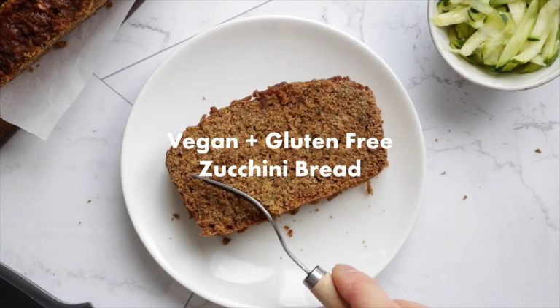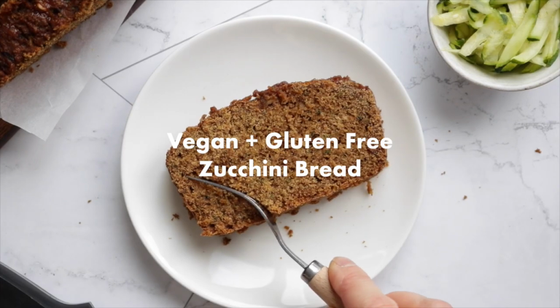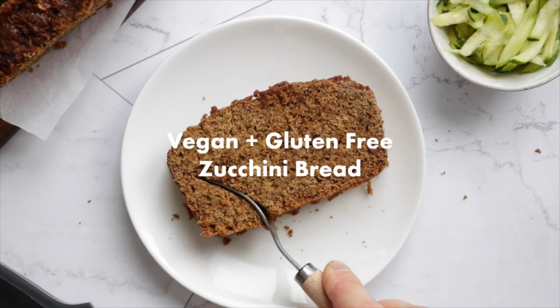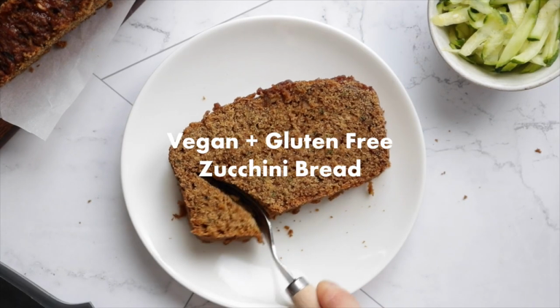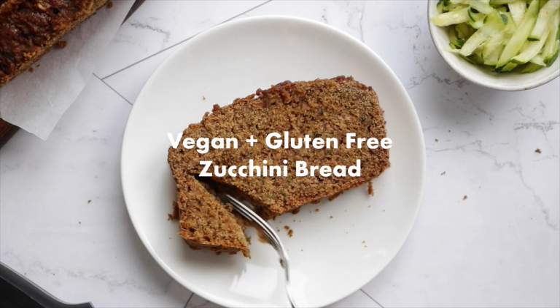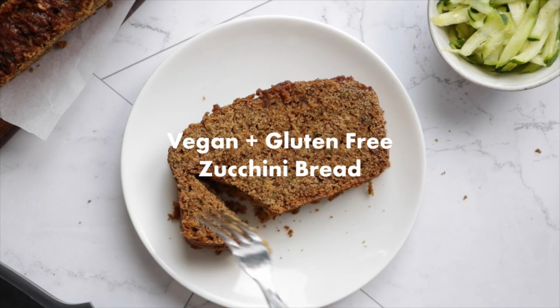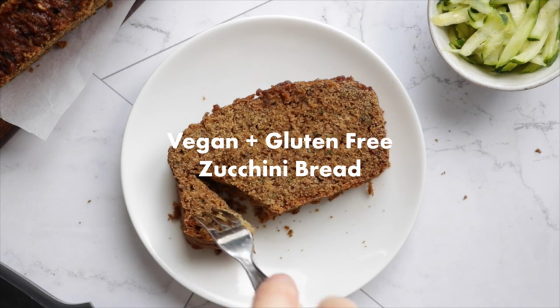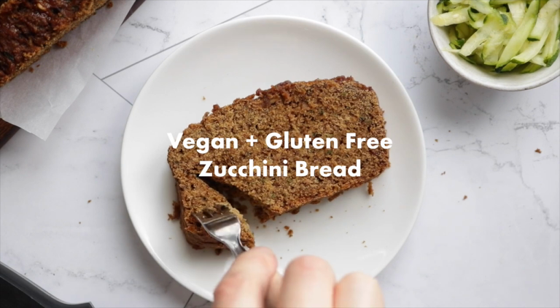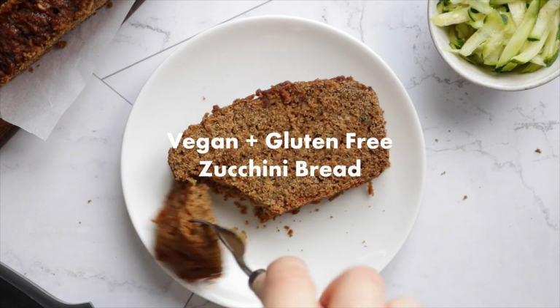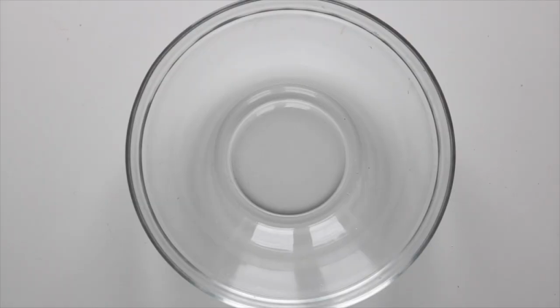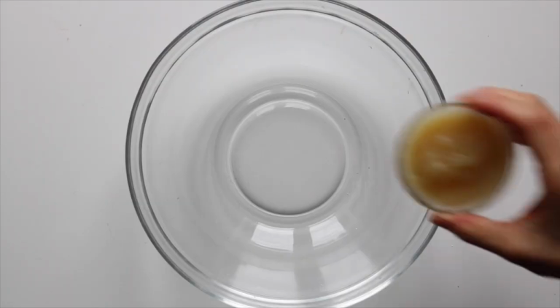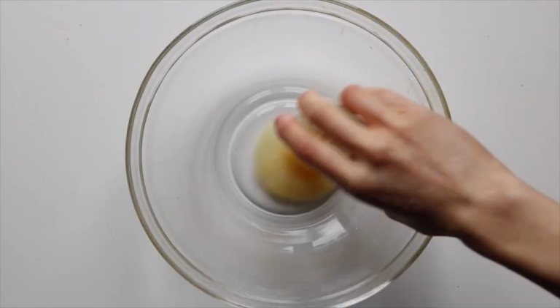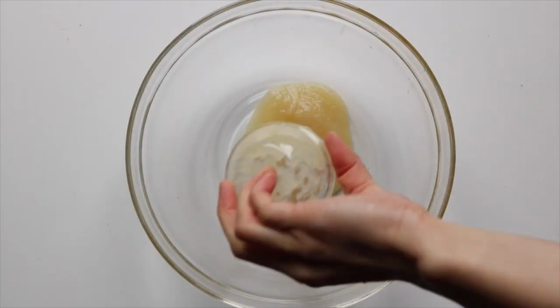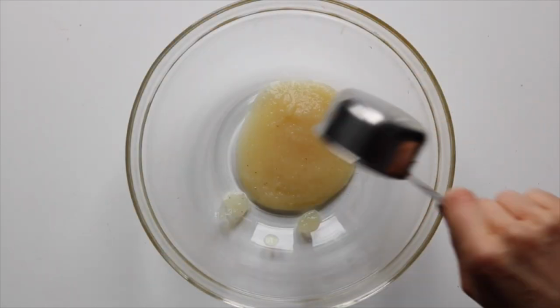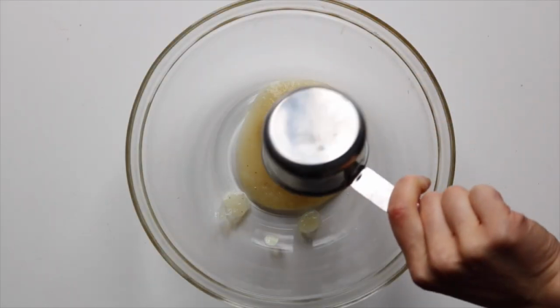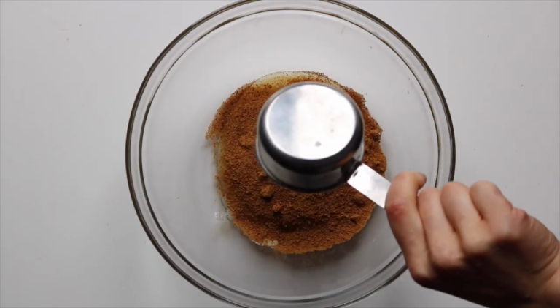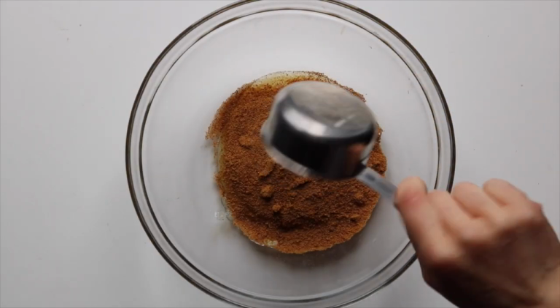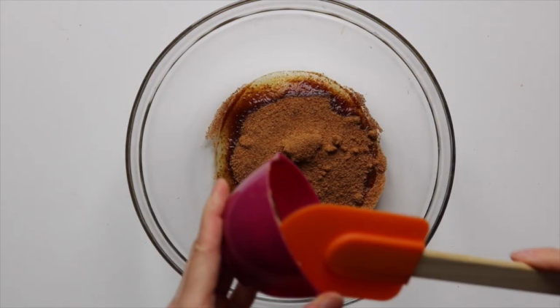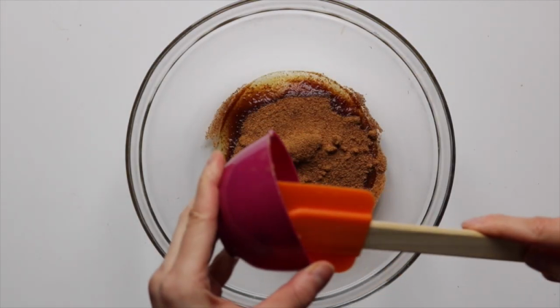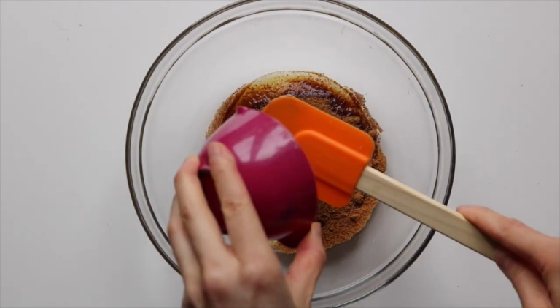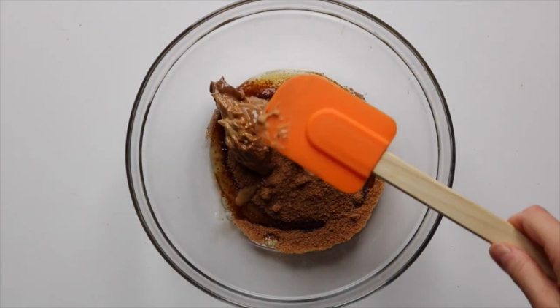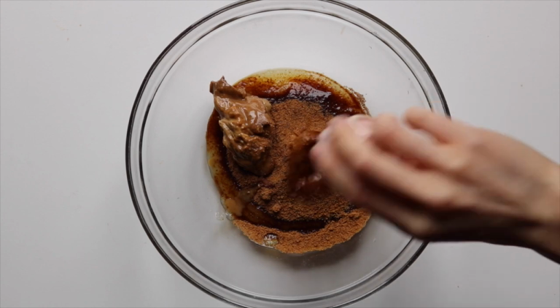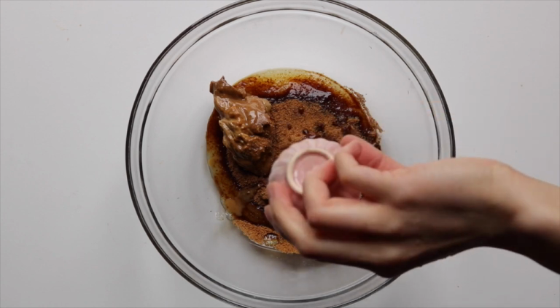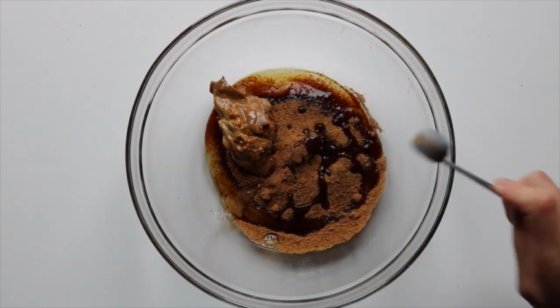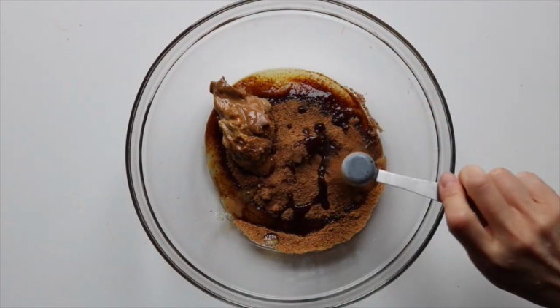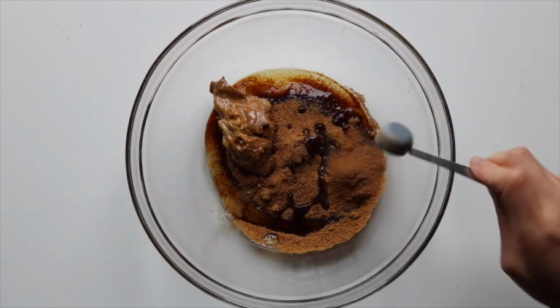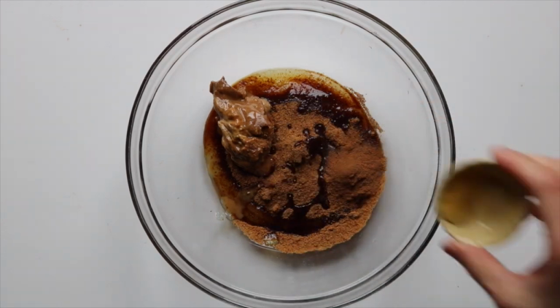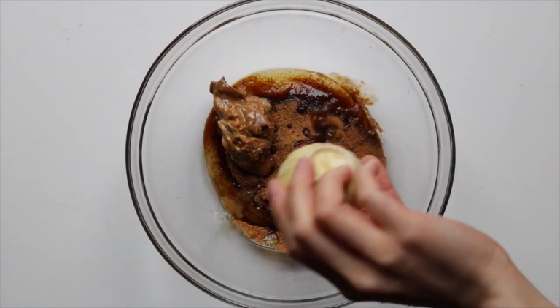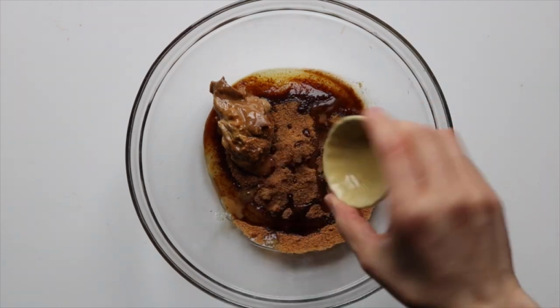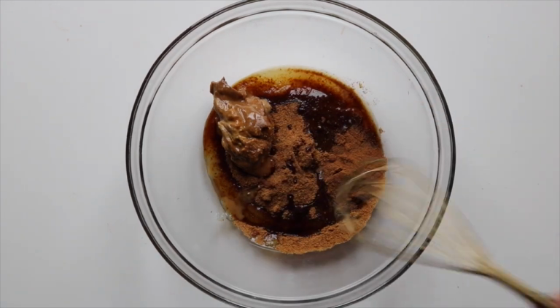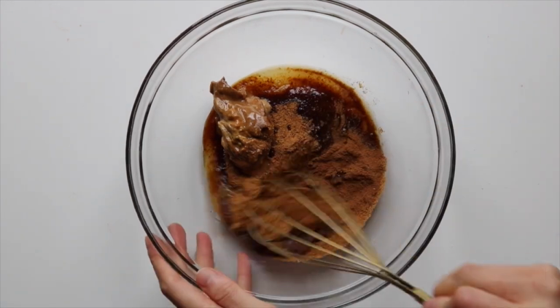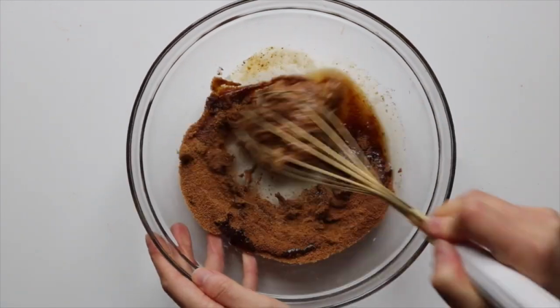First up, we'll be making some vegan and gluten-free zucchini bread. Into a large bowl, add in the applesauce, coconut sugar, almond butter, vanilla extract, cinnamon, and apple cider vinegar, and then mix.